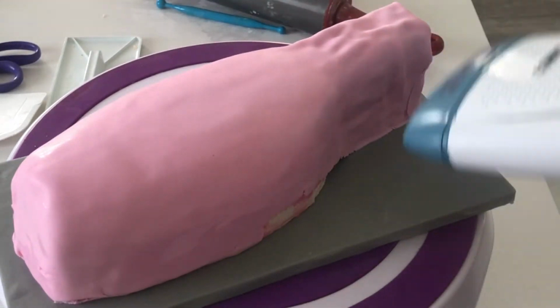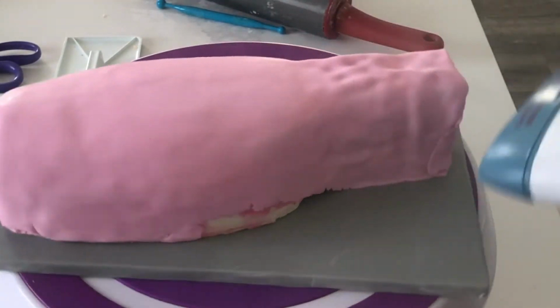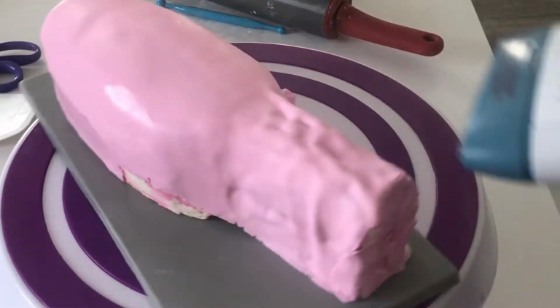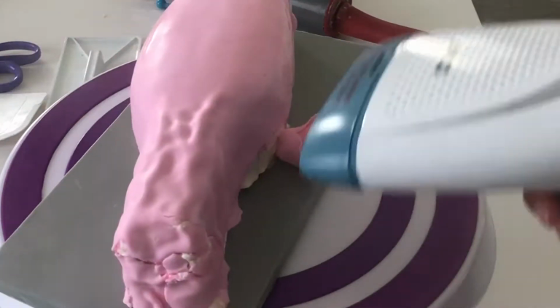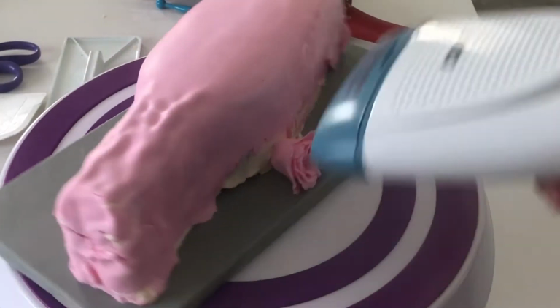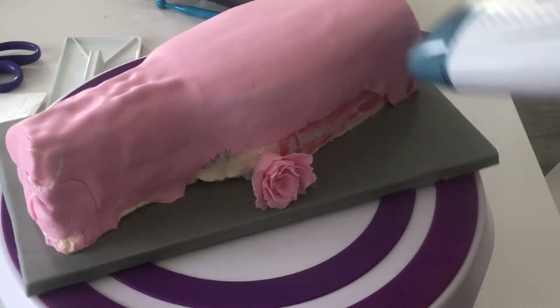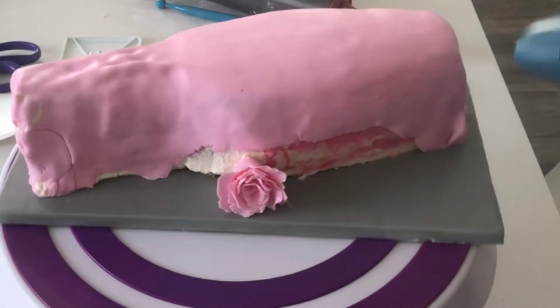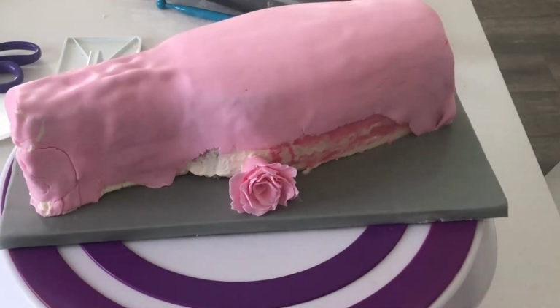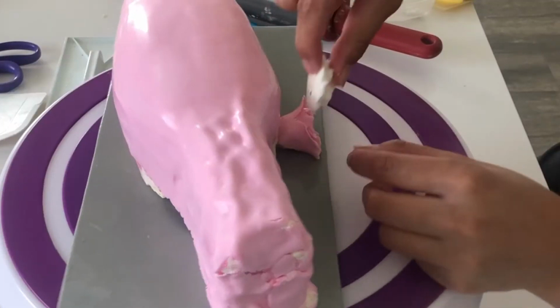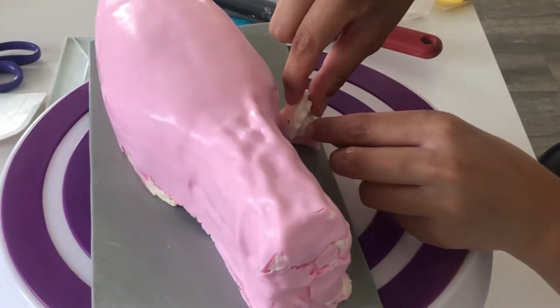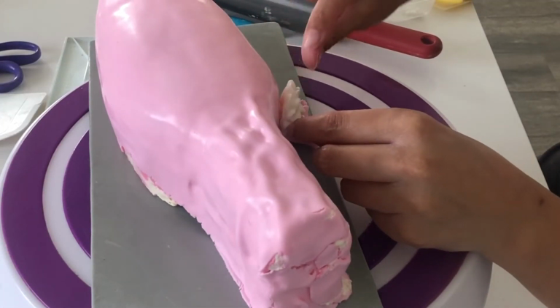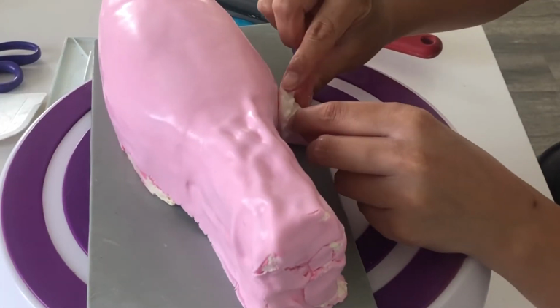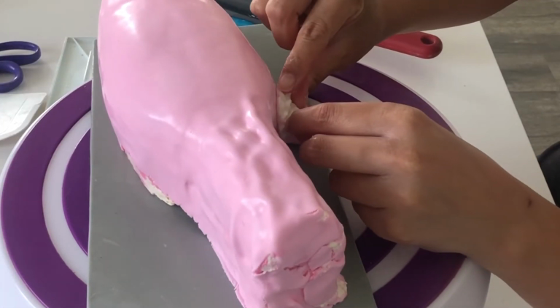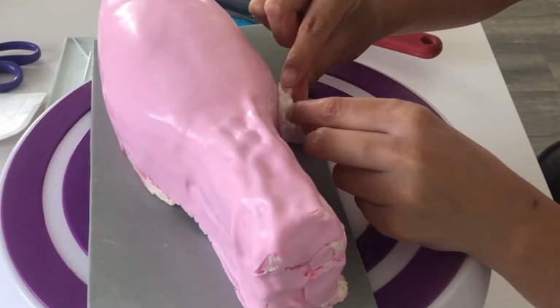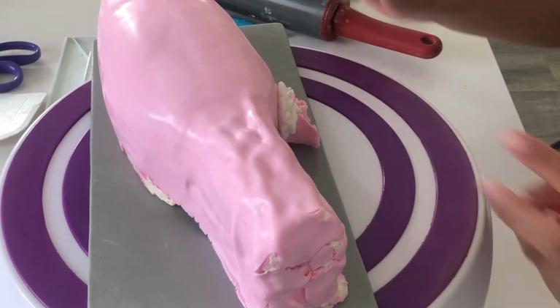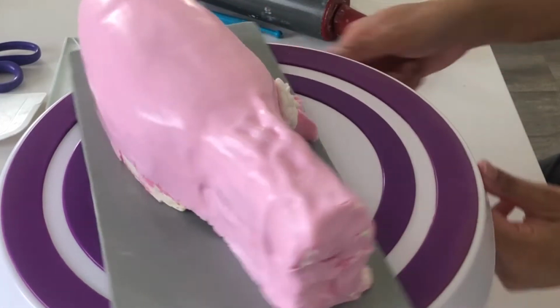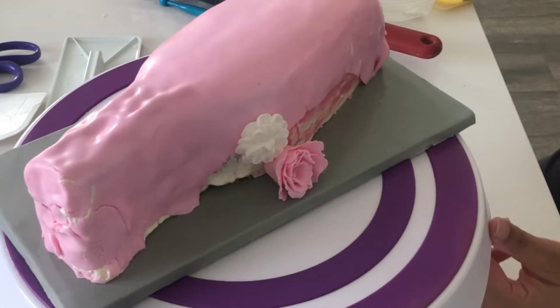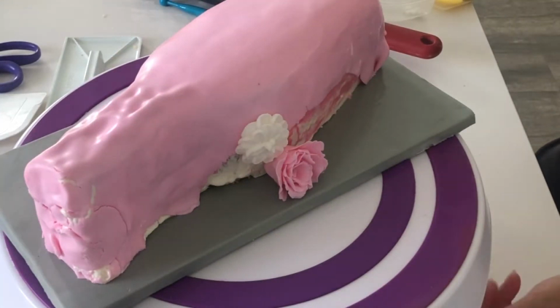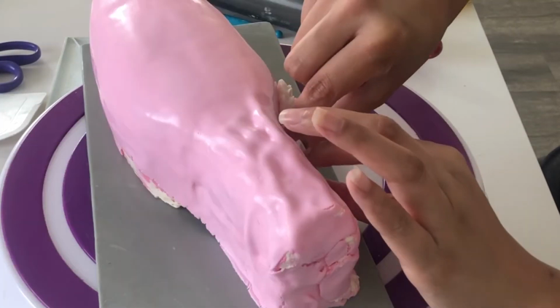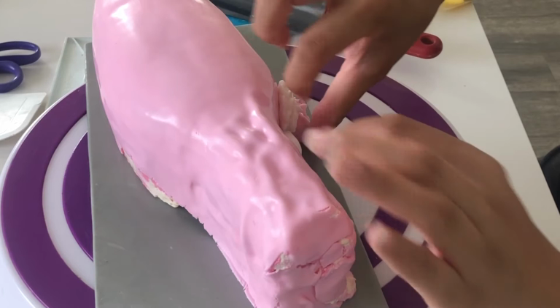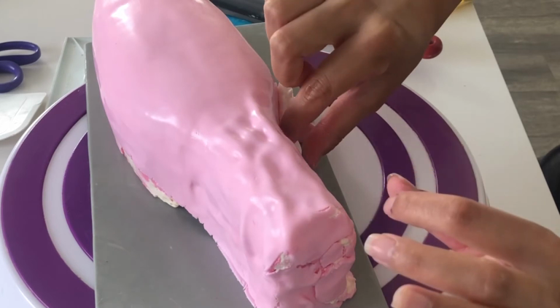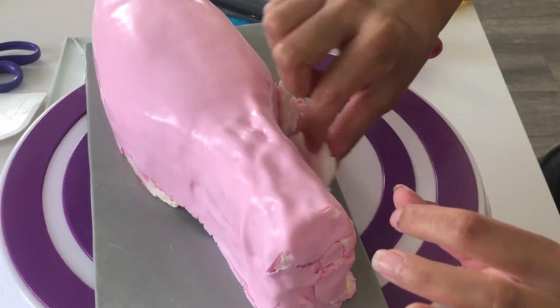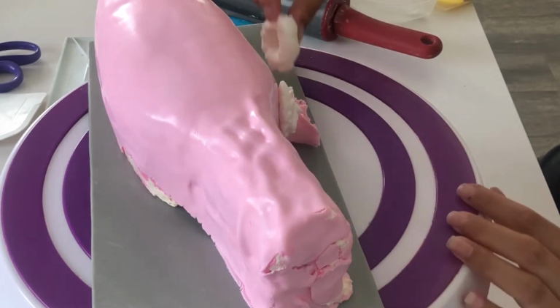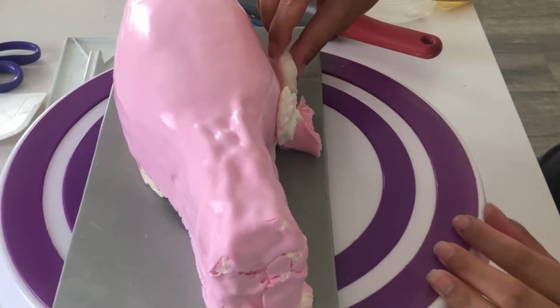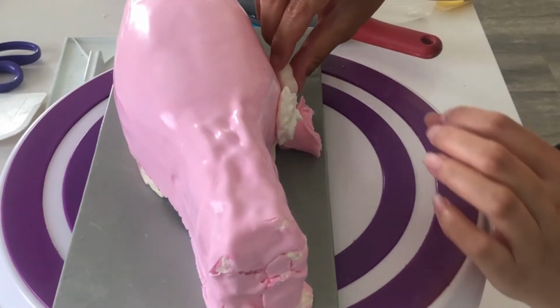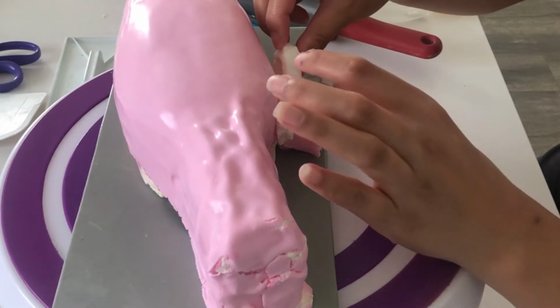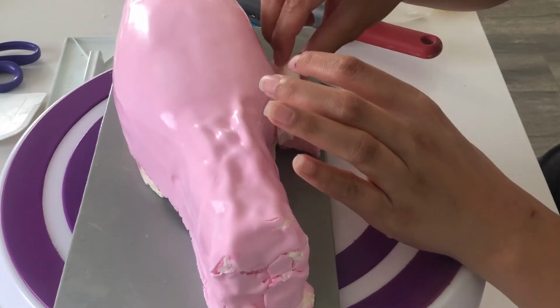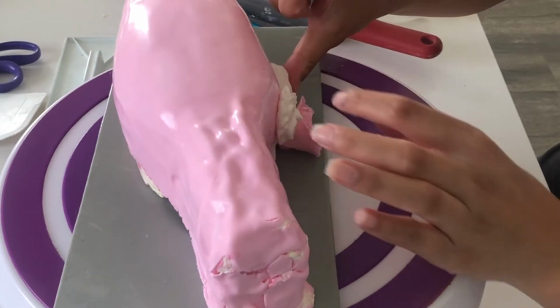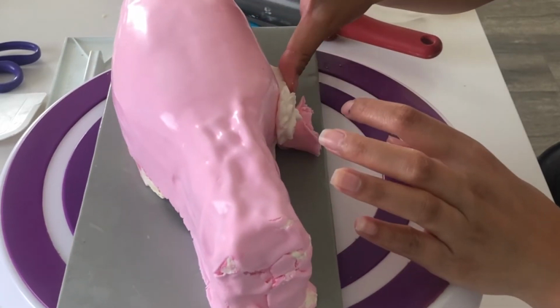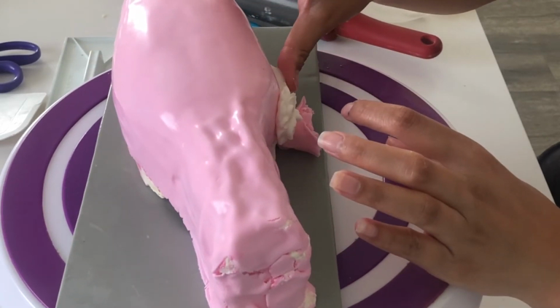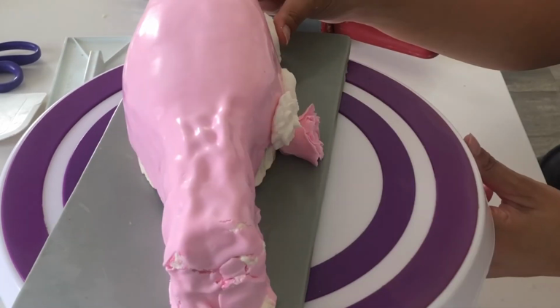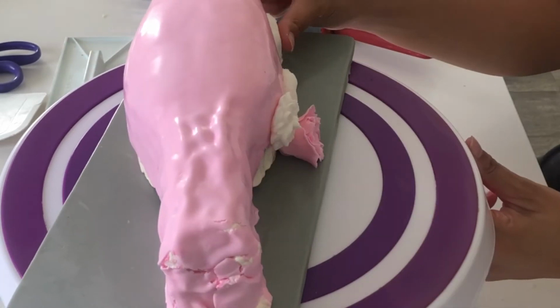If you don't have a steamer, you can easily use water. I'm placing on various flowers in different mediums — some royal icing flowers which I made earlier, and a large flower made out of wafer paper.